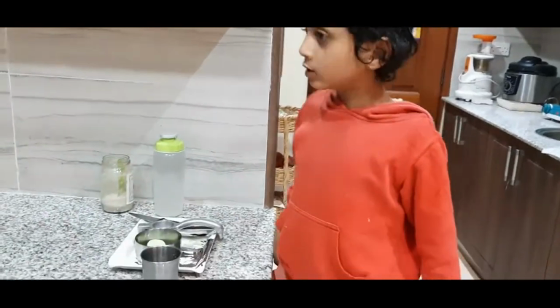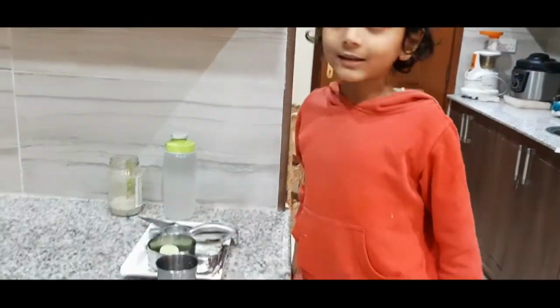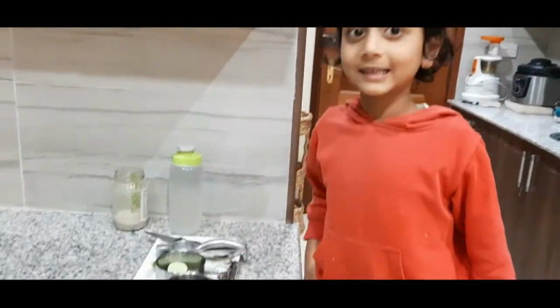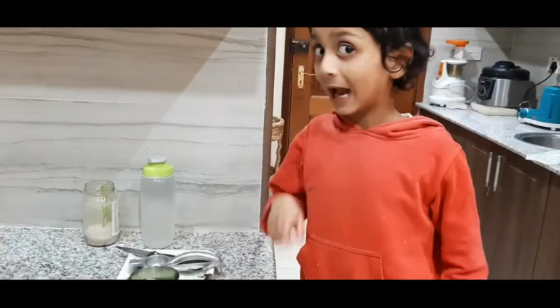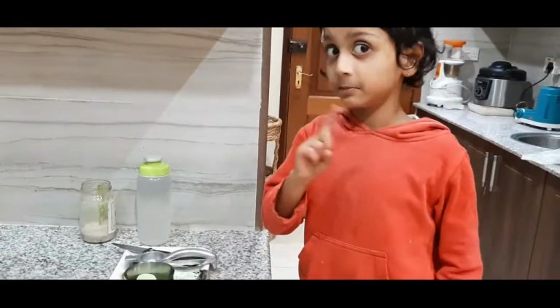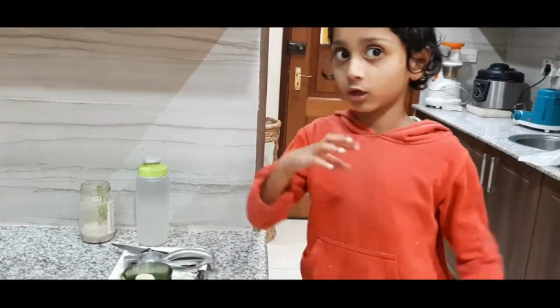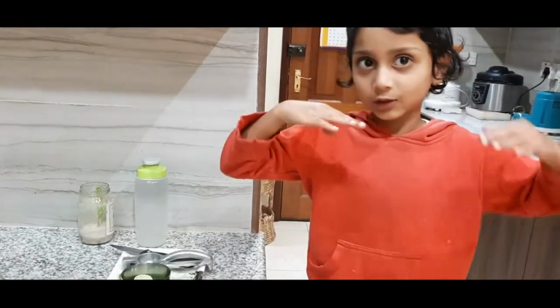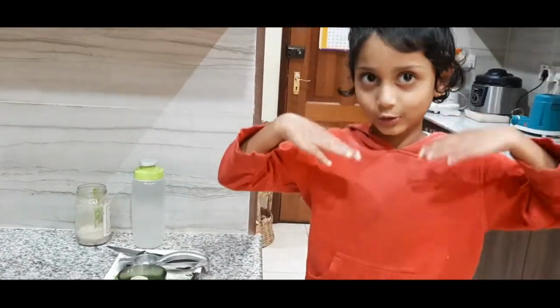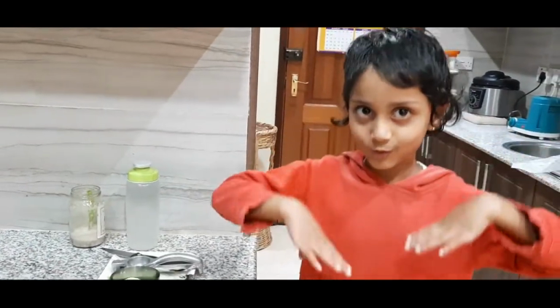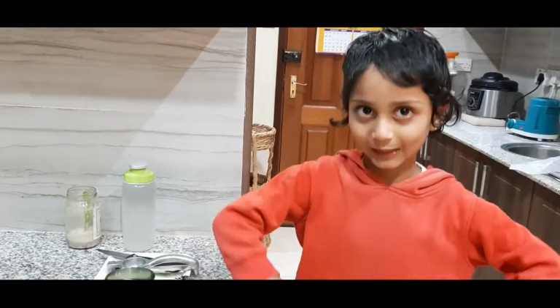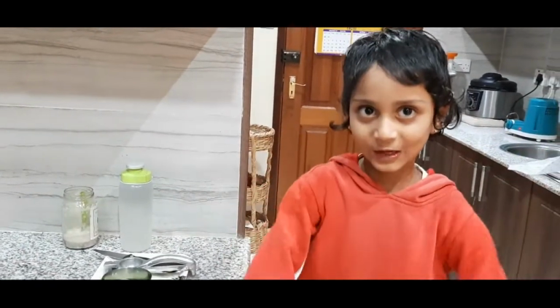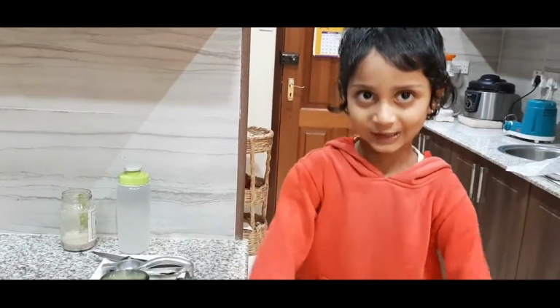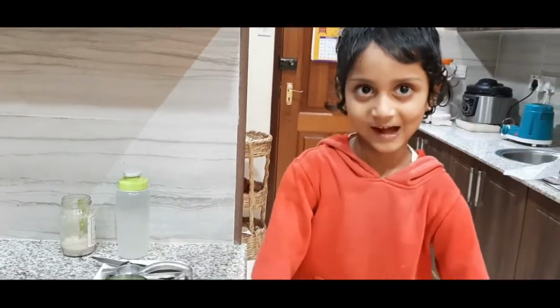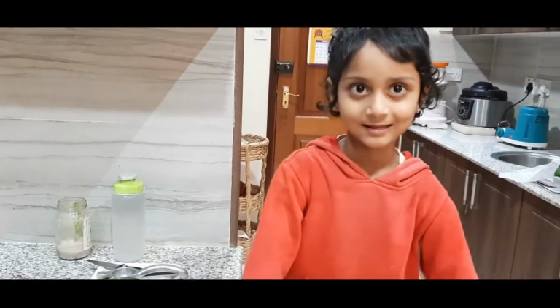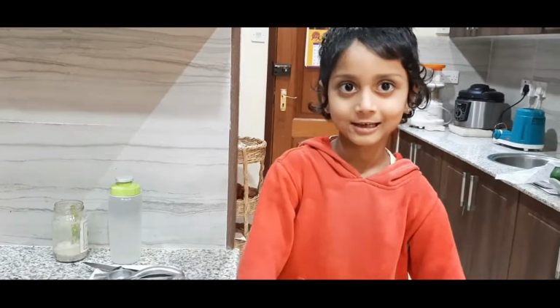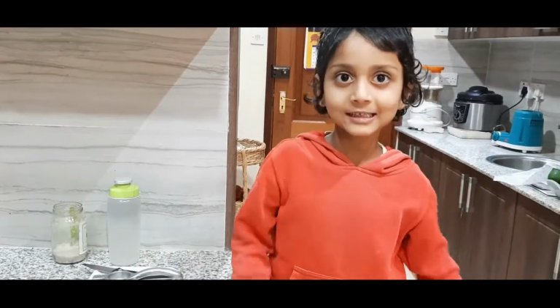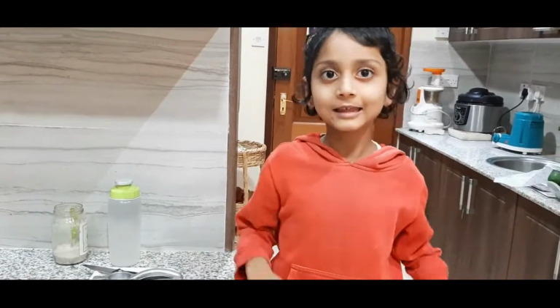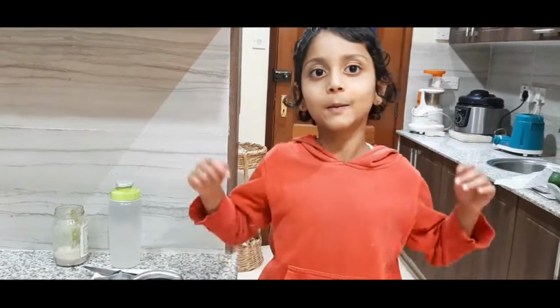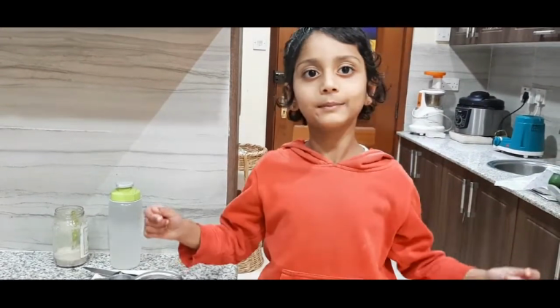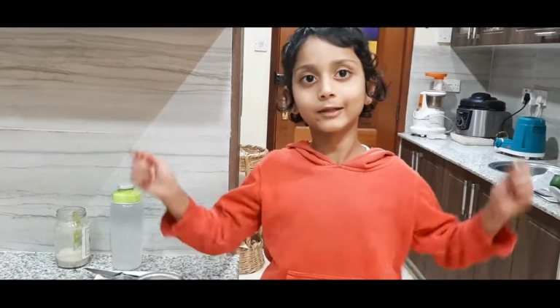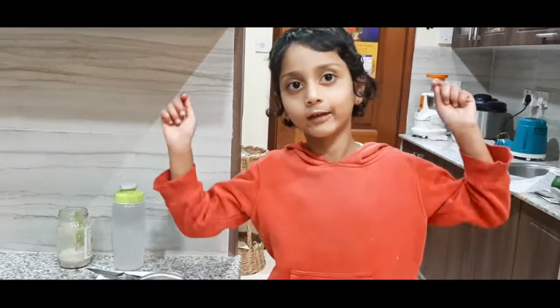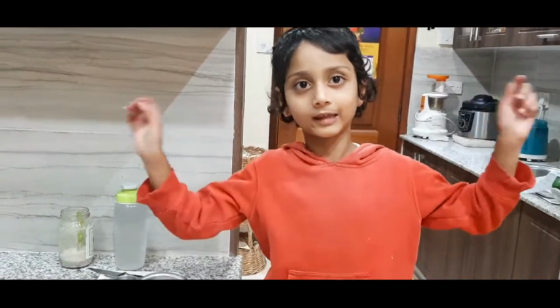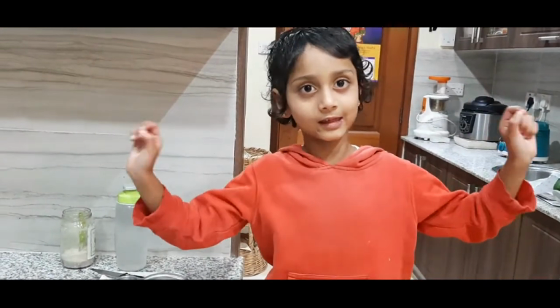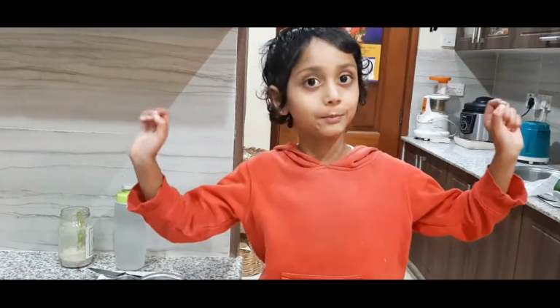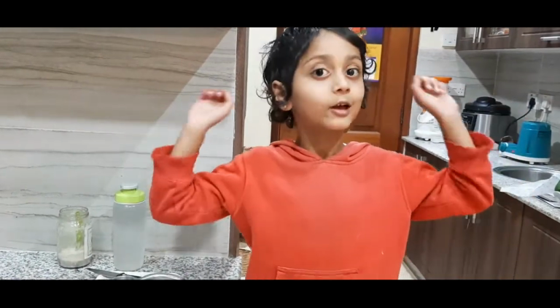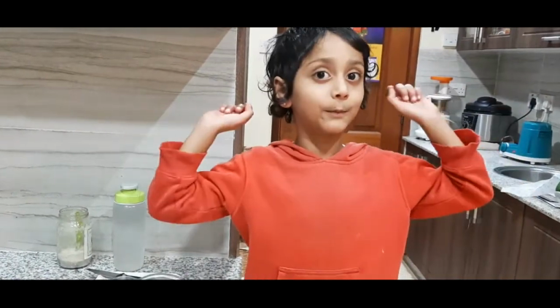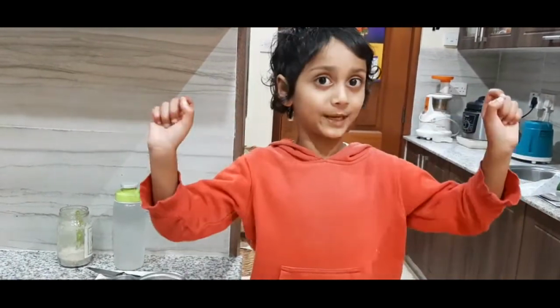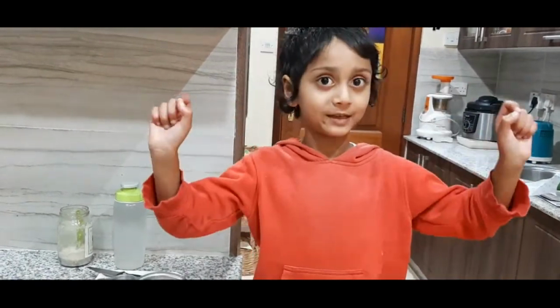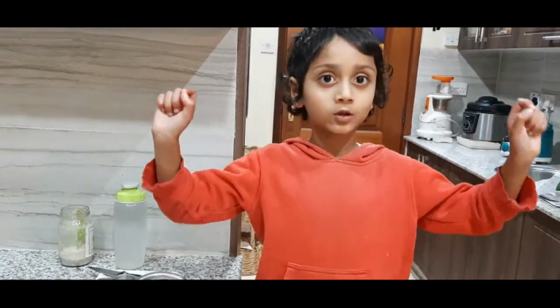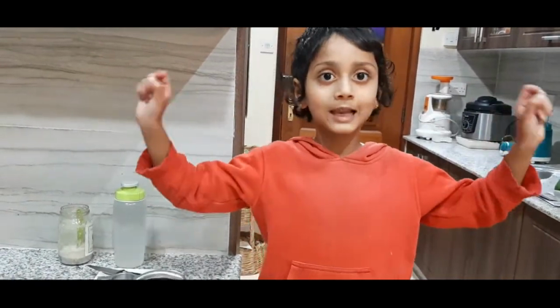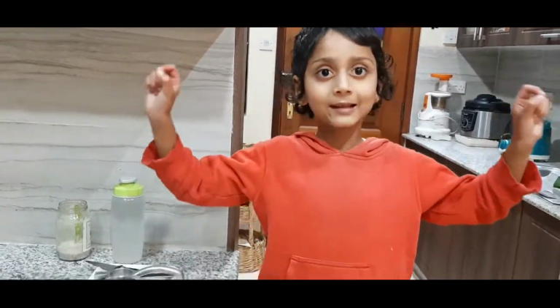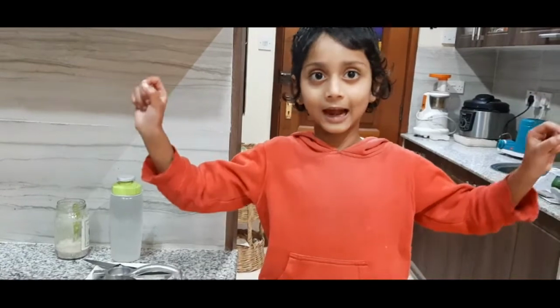Don't eat candy because then you'll grow small and small and small. Then your mommy has to give you another one to a baby, so let's start.